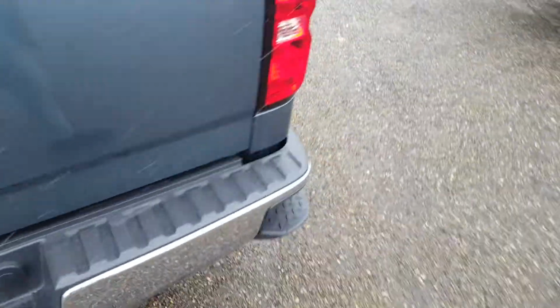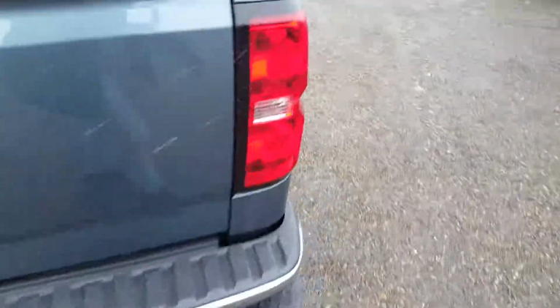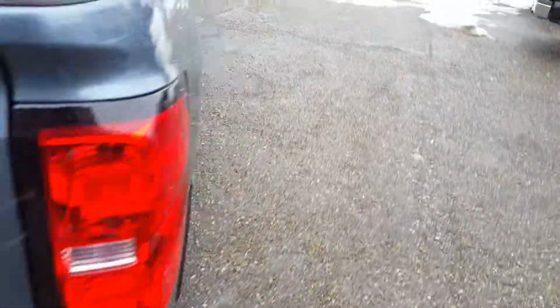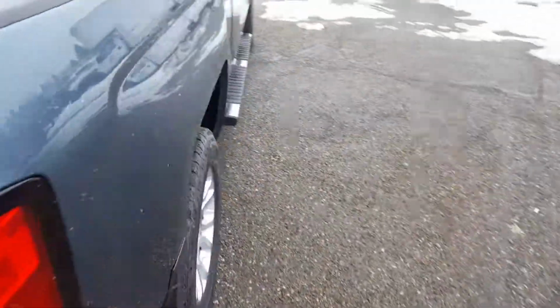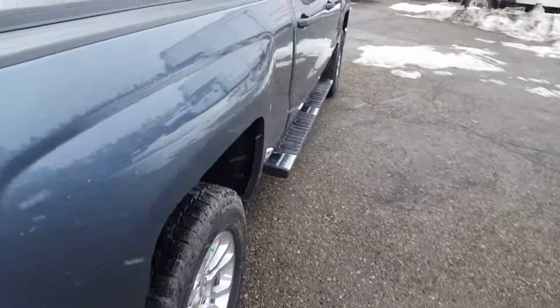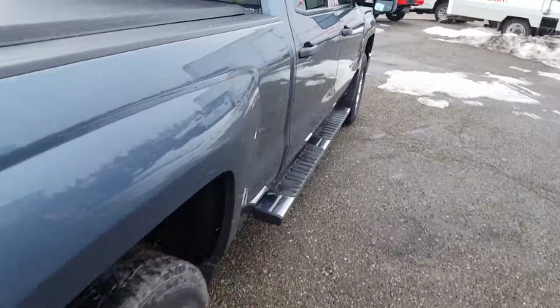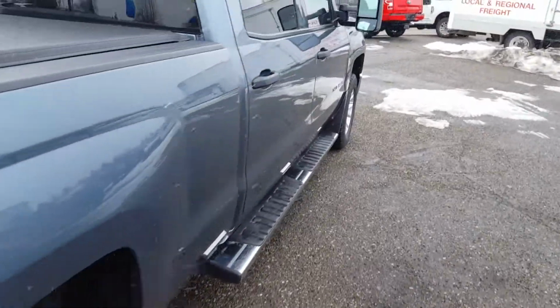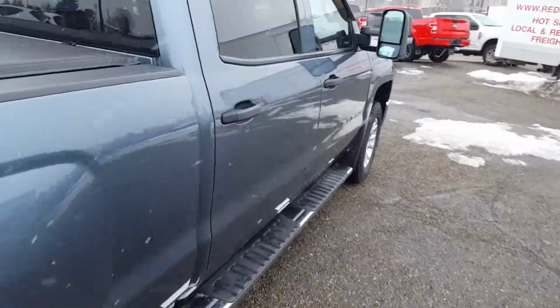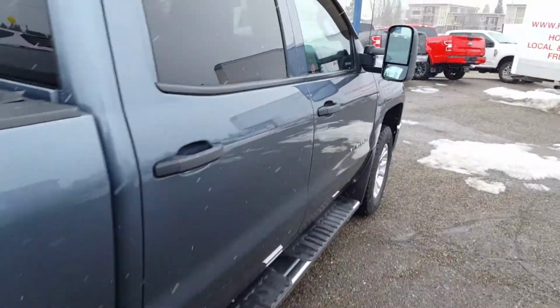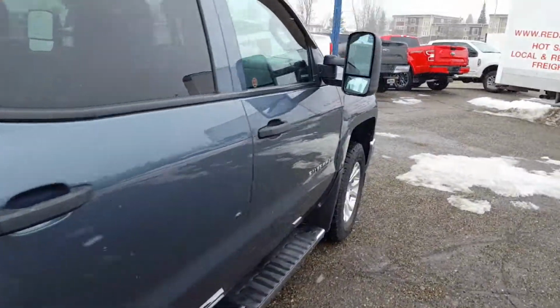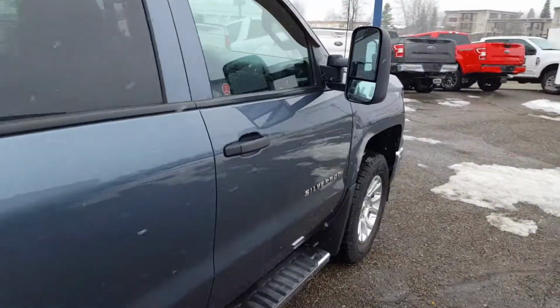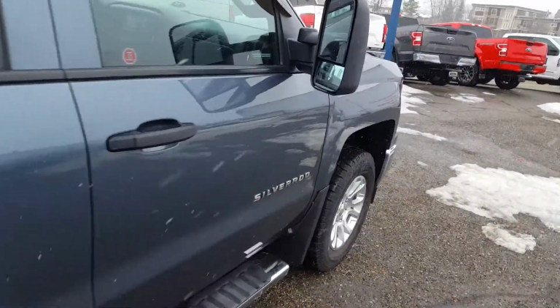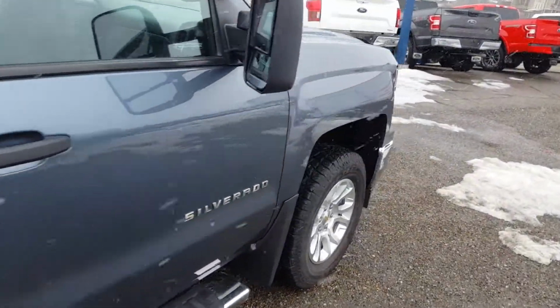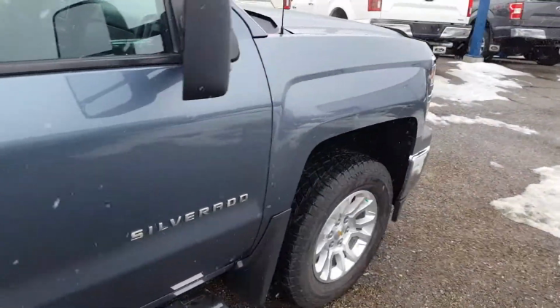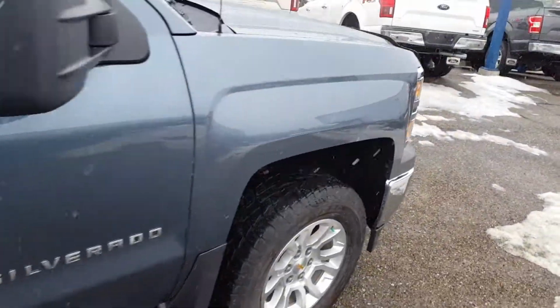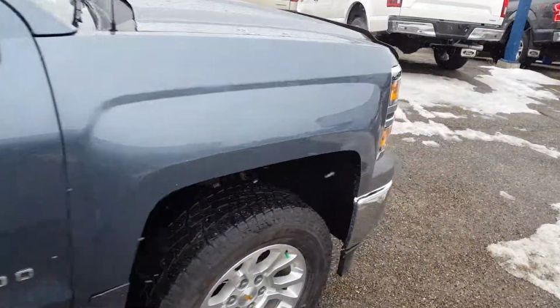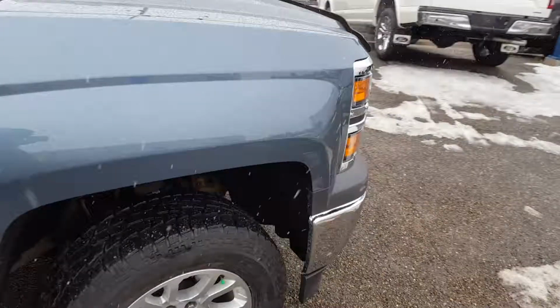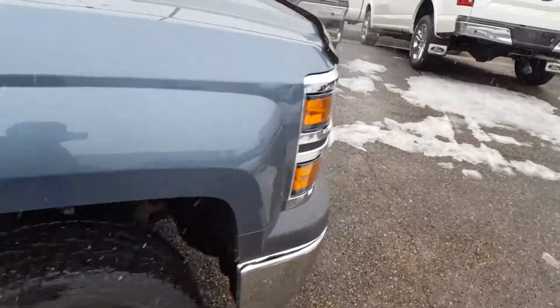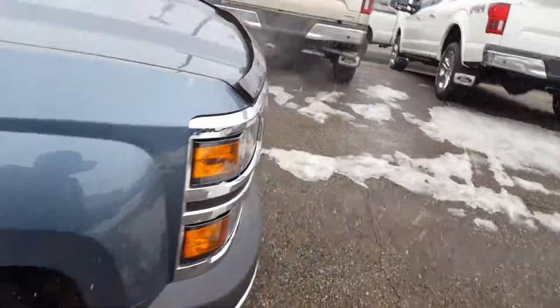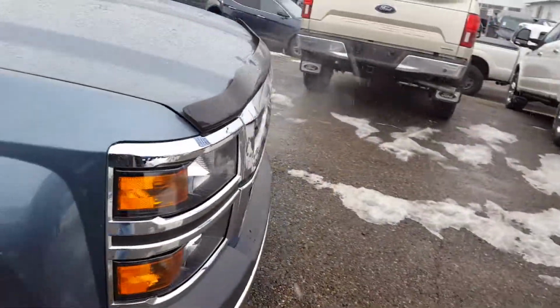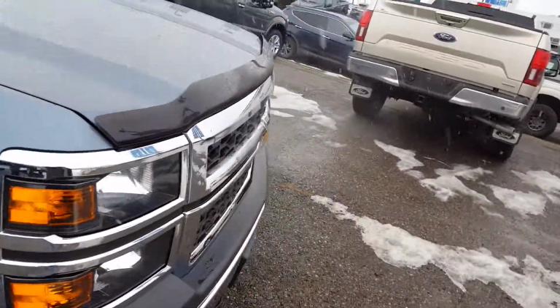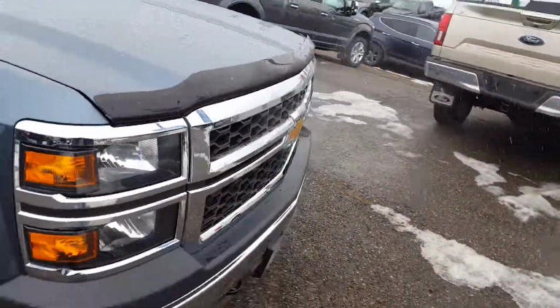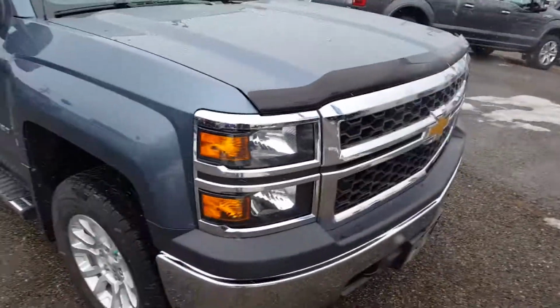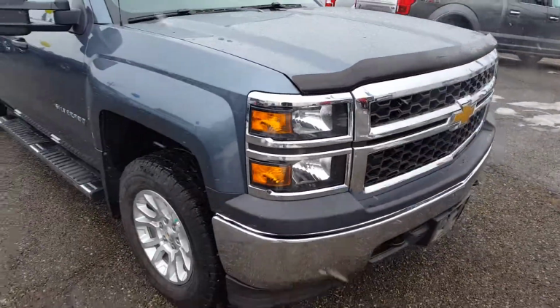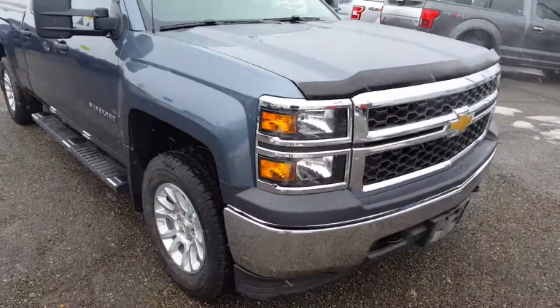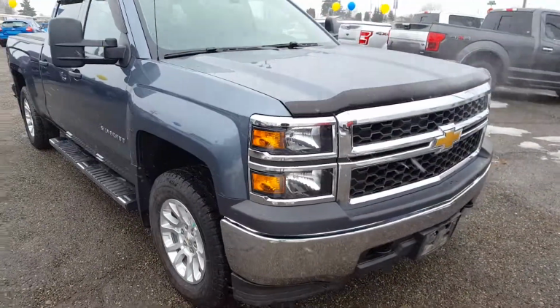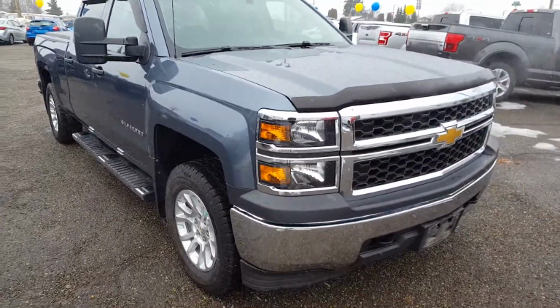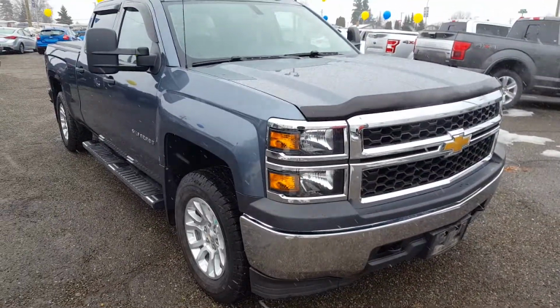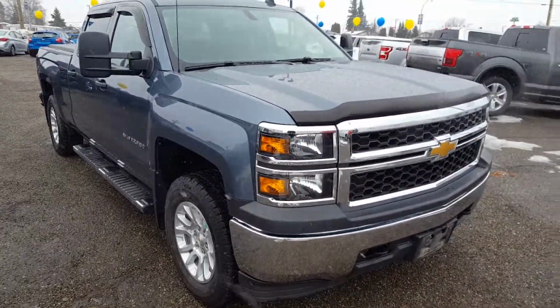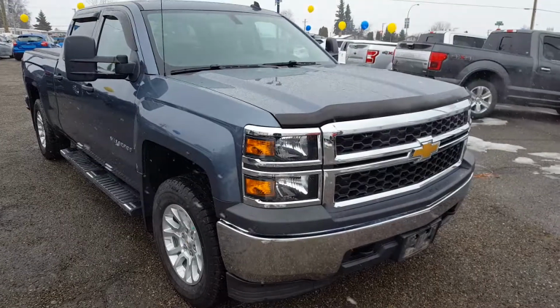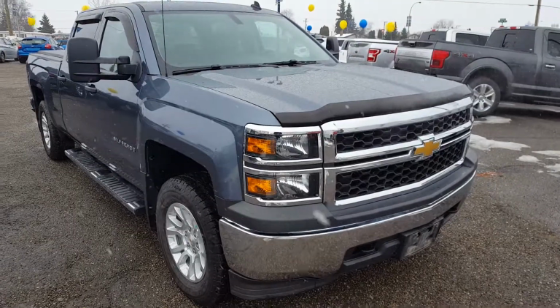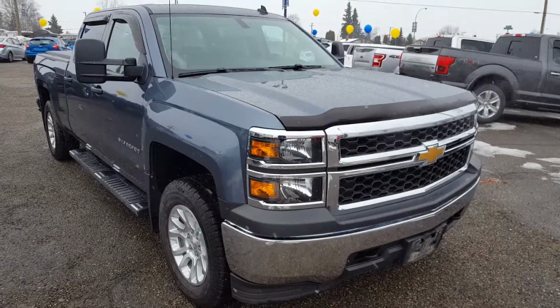If you're interested, feel free to come down to 1331 Central Street to our pre-owned Supercenter, take it for a test drive, and see all the features for yourself. Or give us a call at 250-563-8111 to set up an appointment.